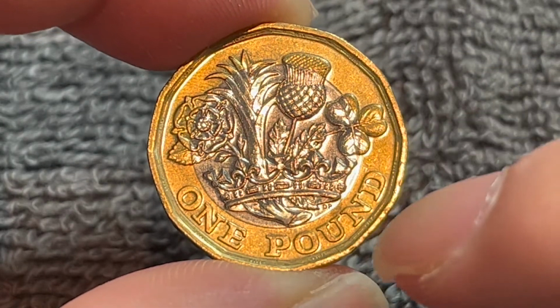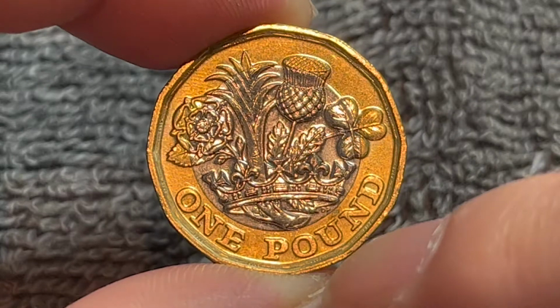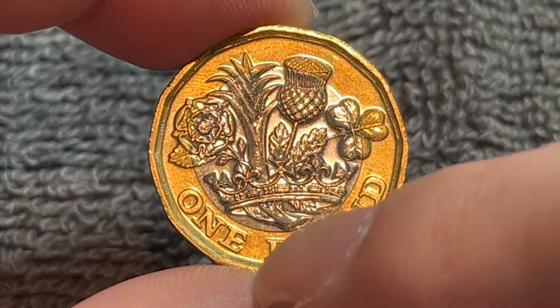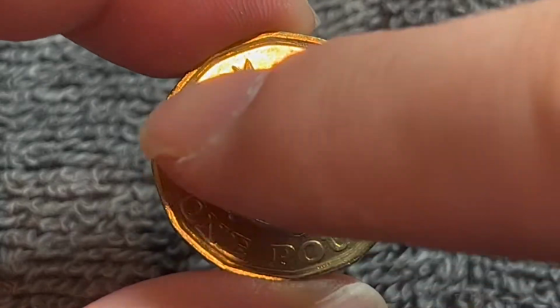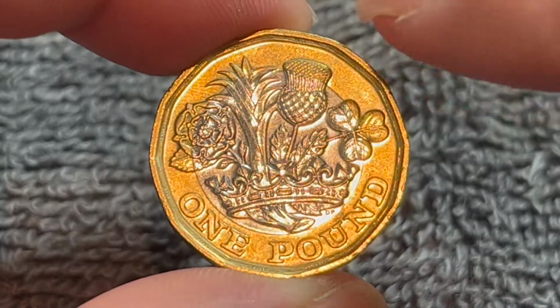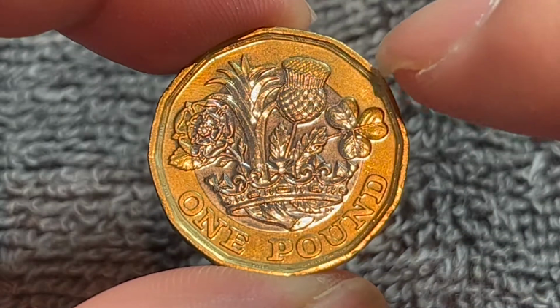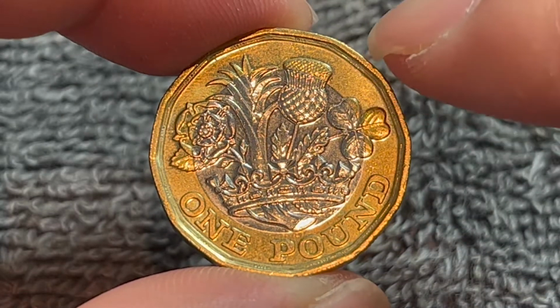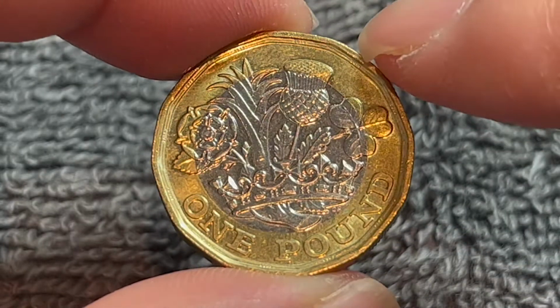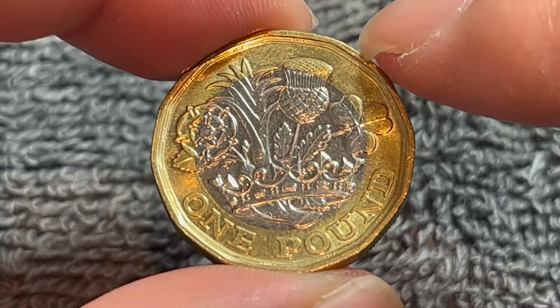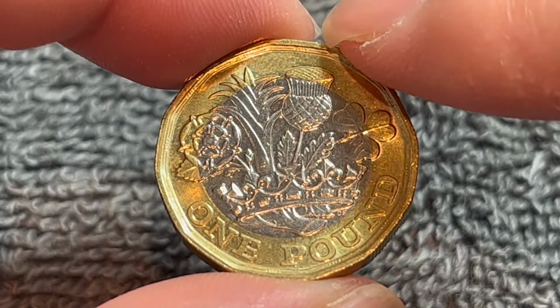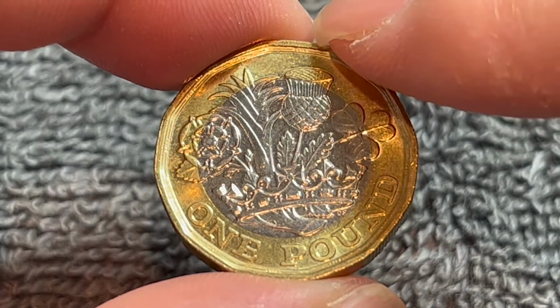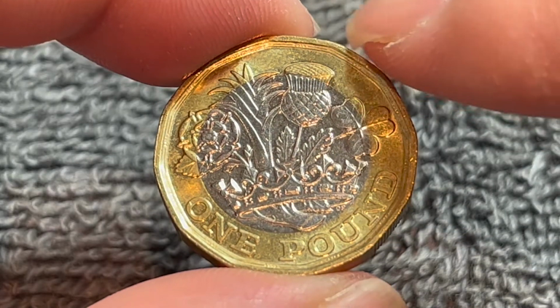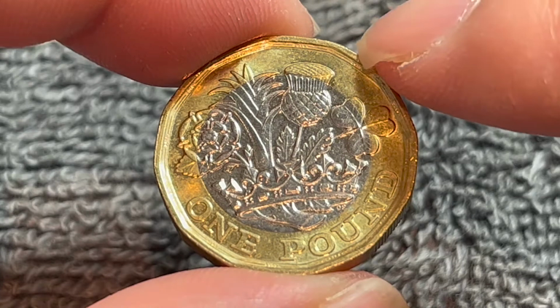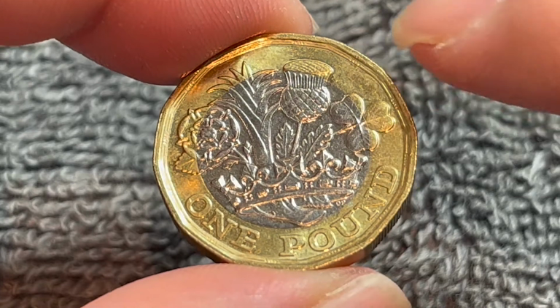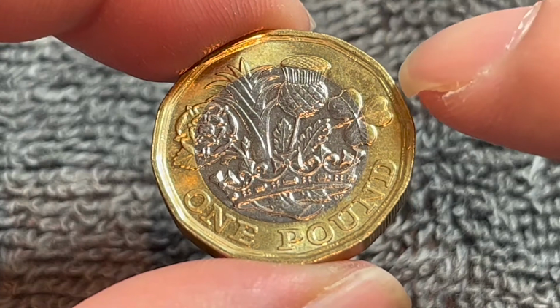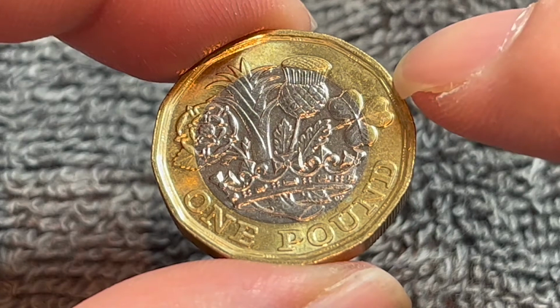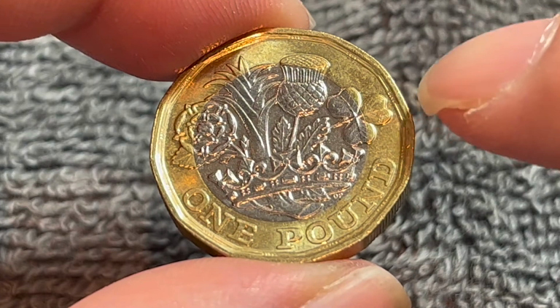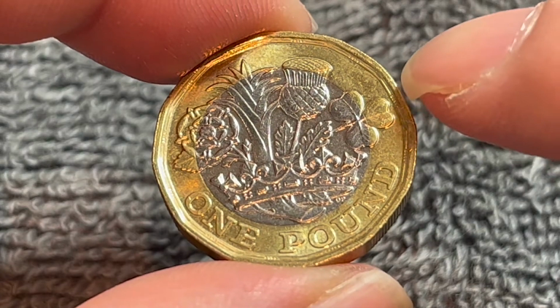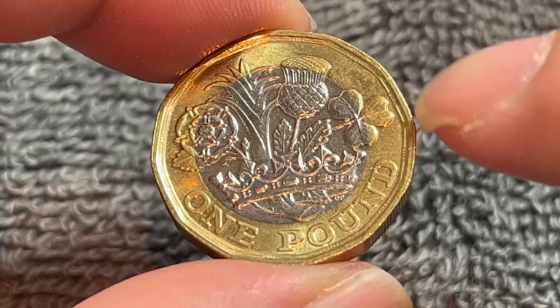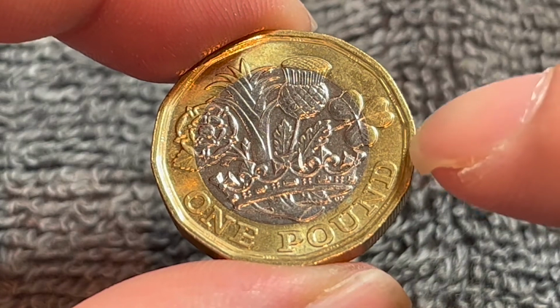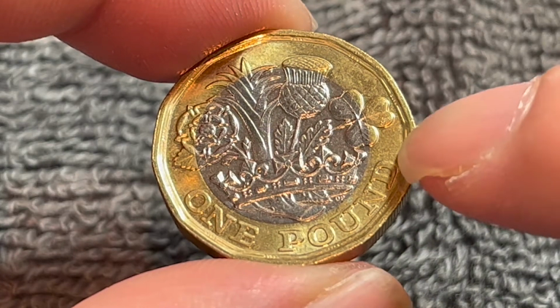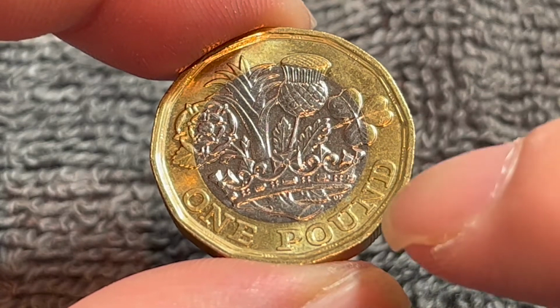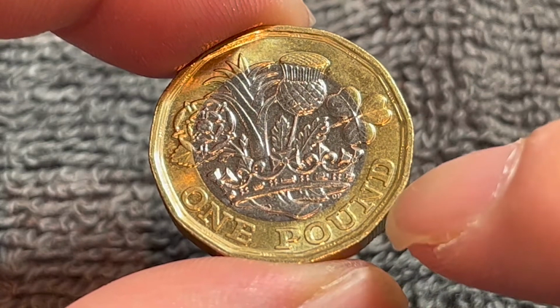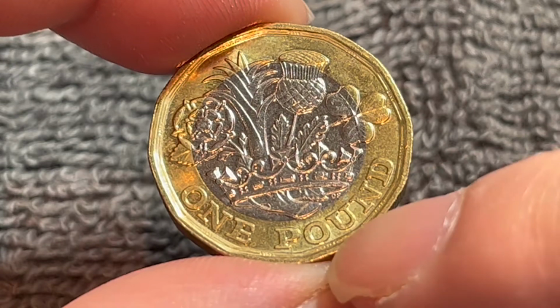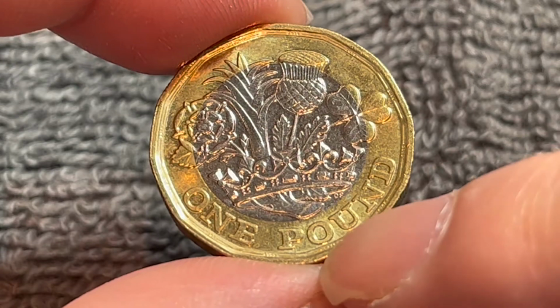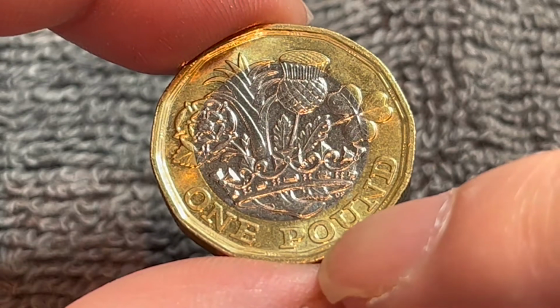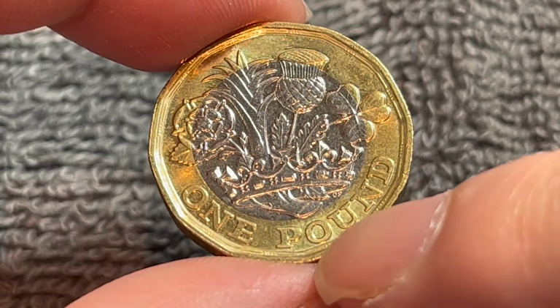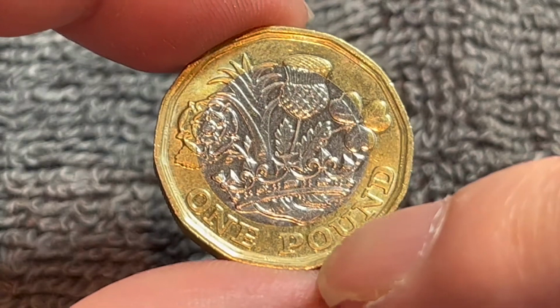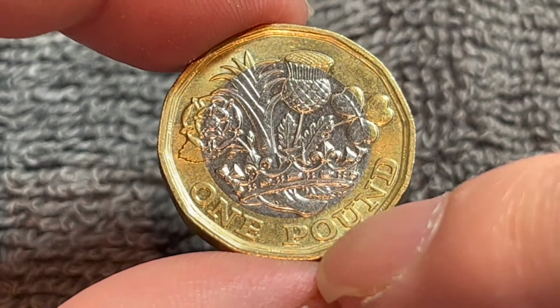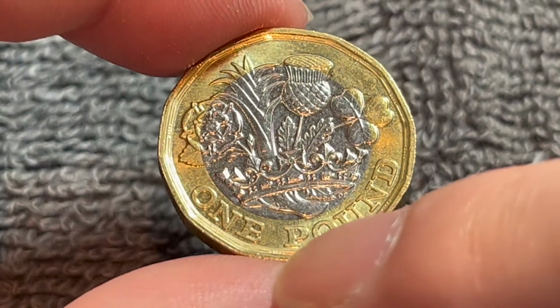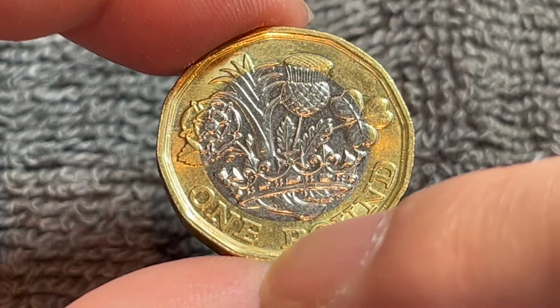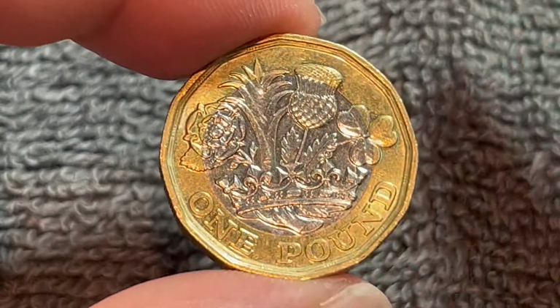On the outer rim right here we should be able to see some incuse micro lettering containing the year 2019. You can see roughly about where my fingernail is where each of those little micro numbers is located.